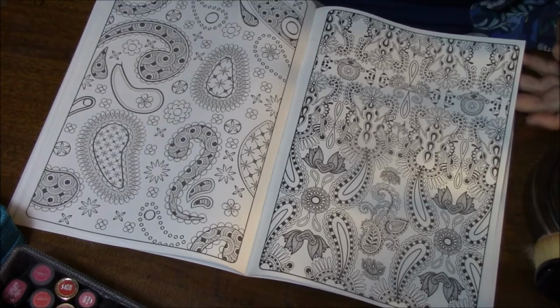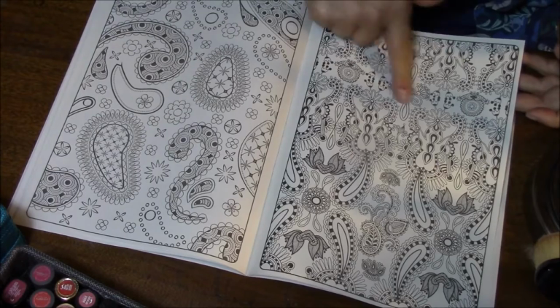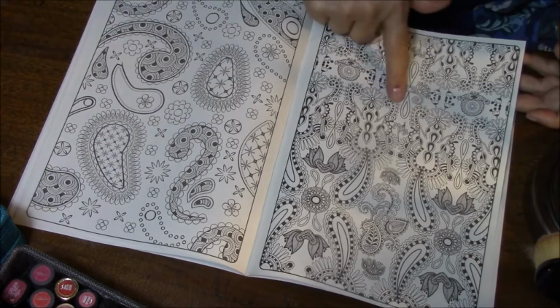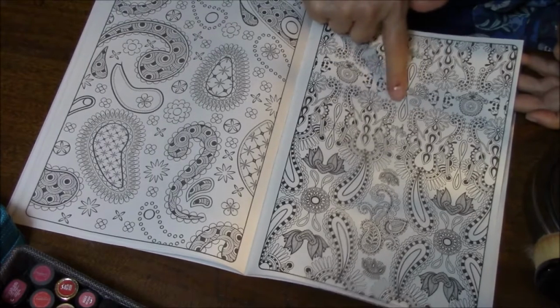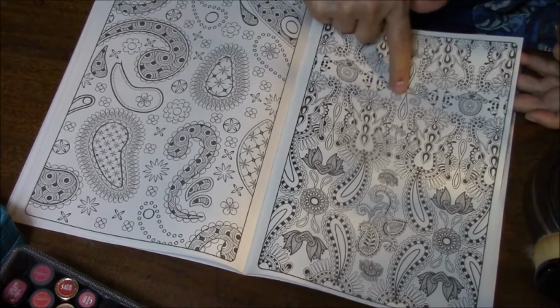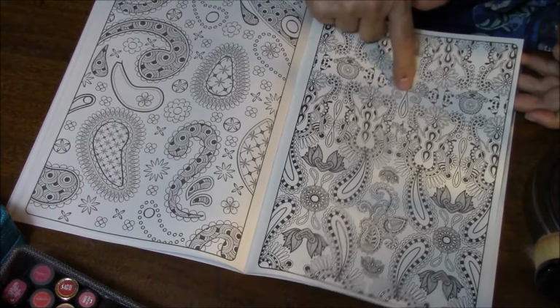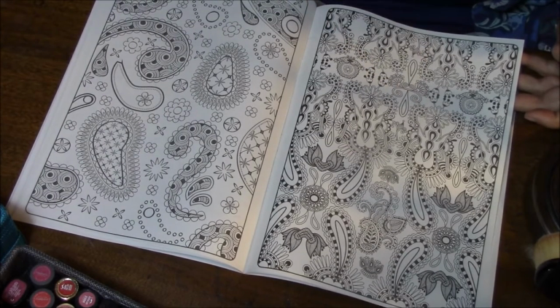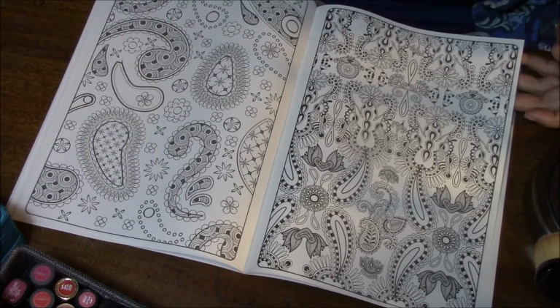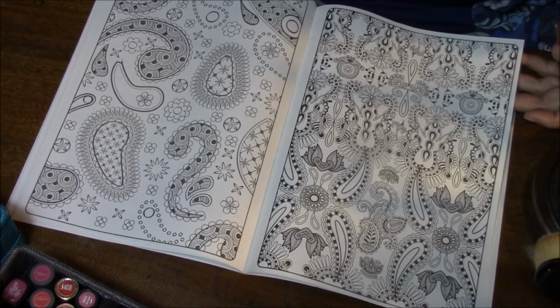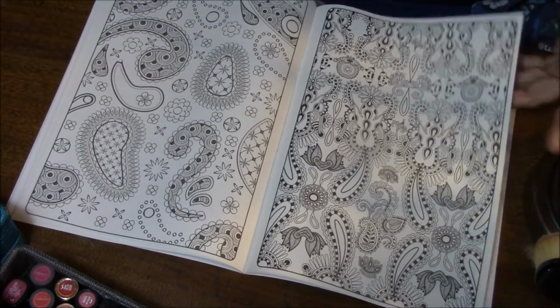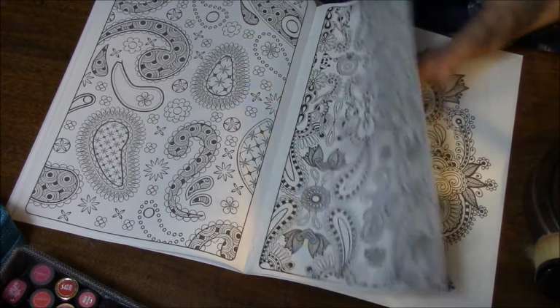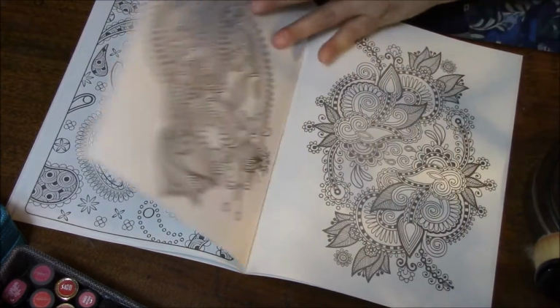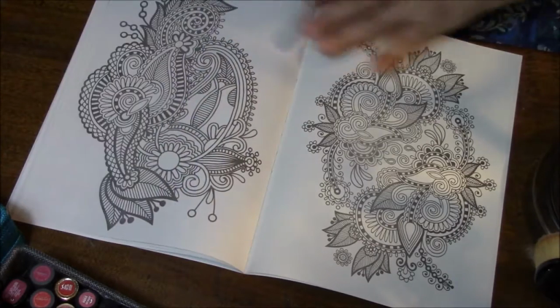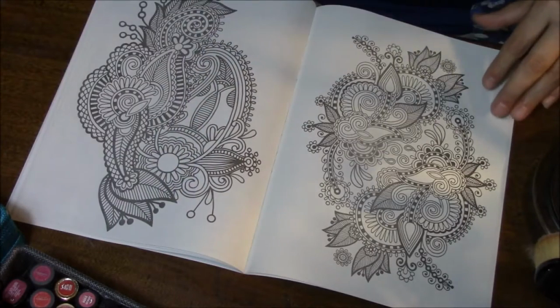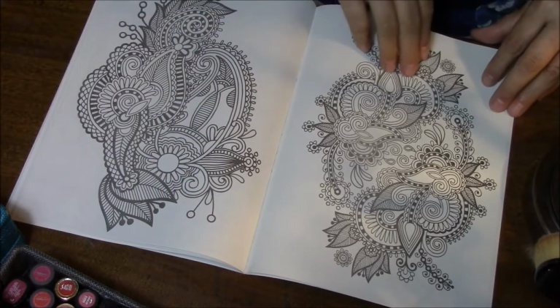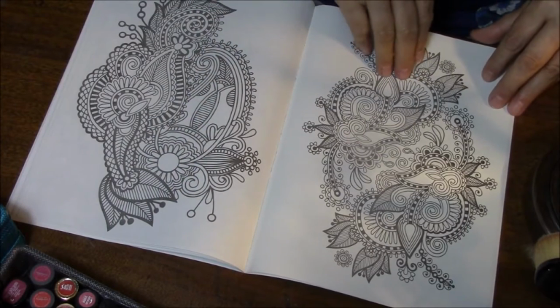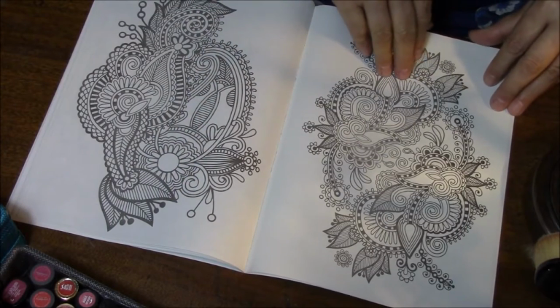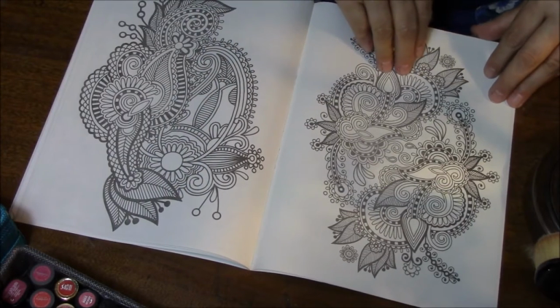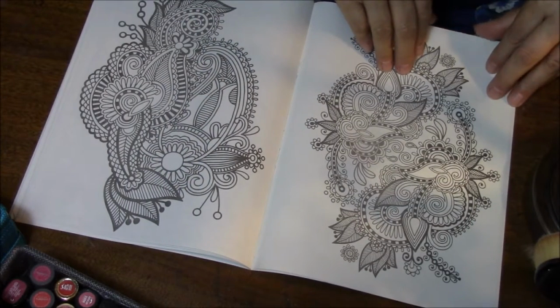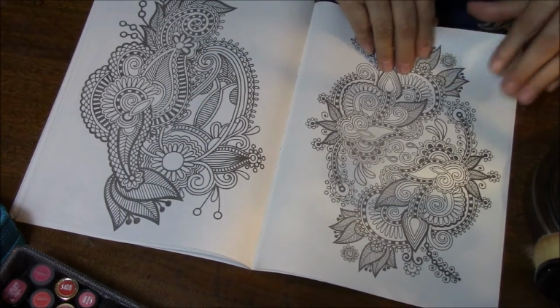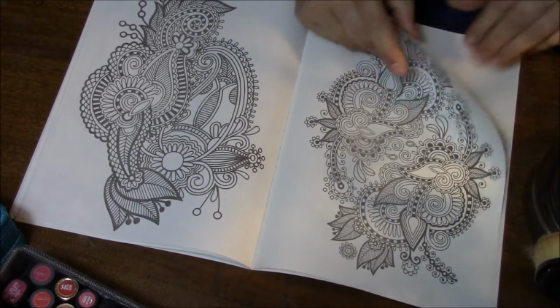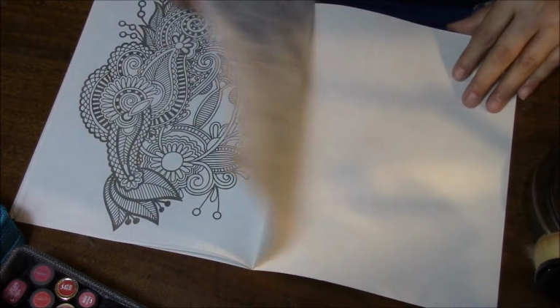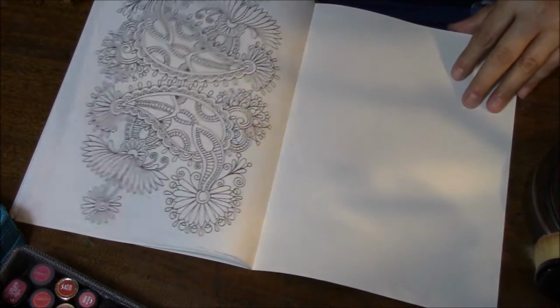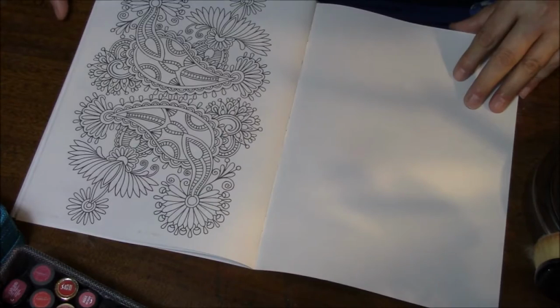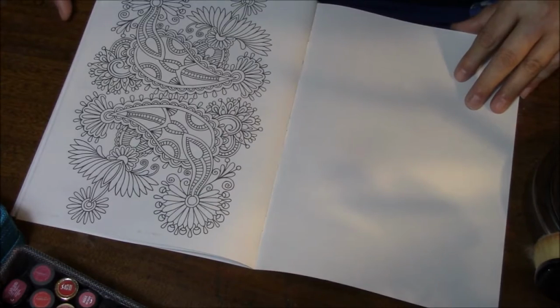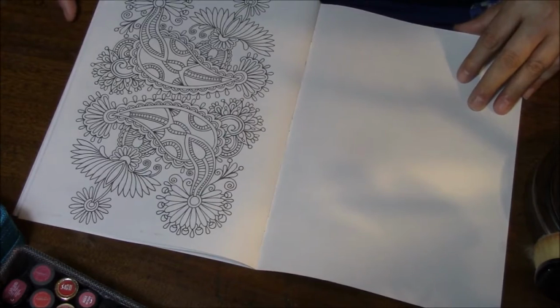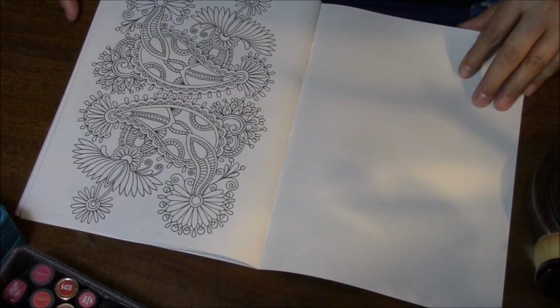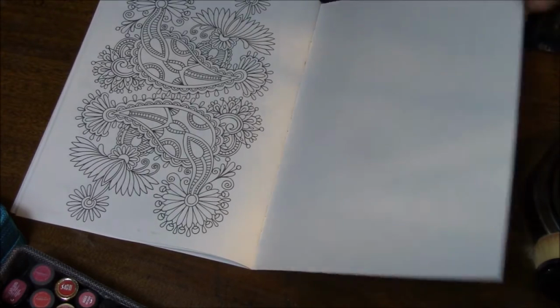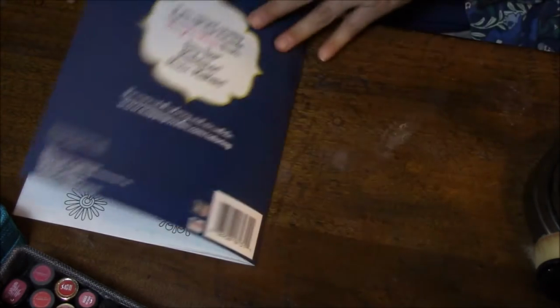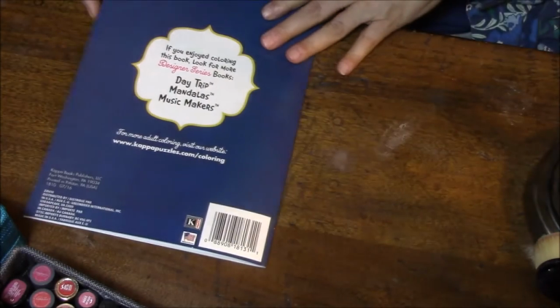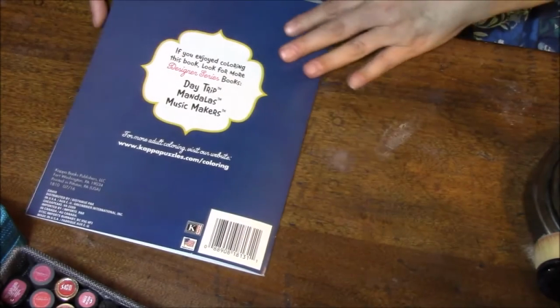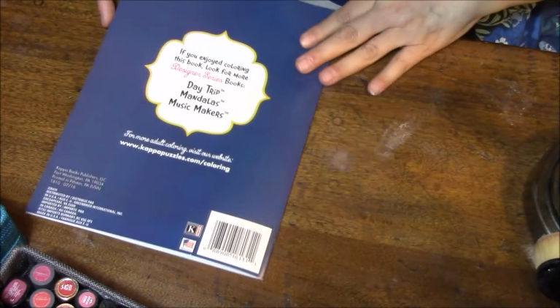Wow. This one would take a while. And there you go — that's the last page.